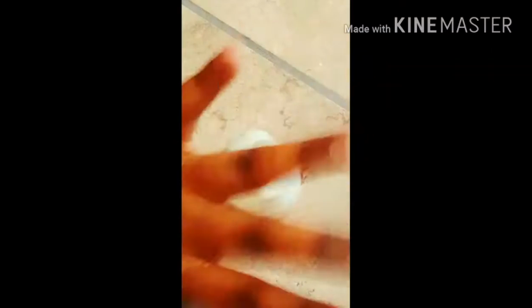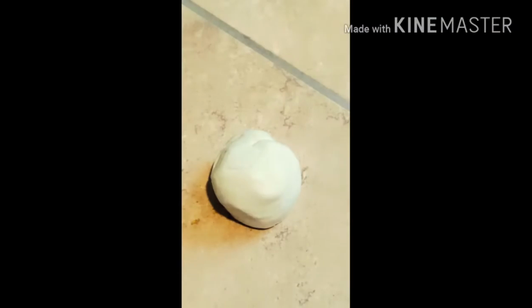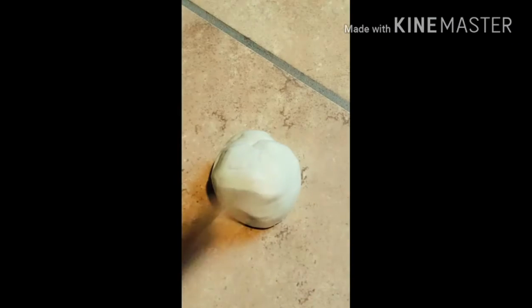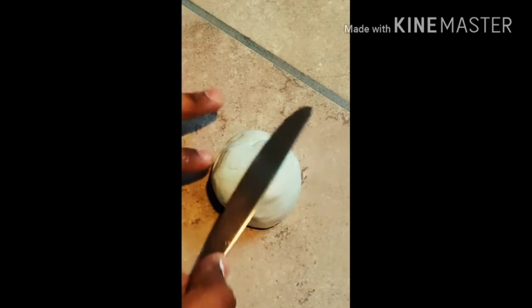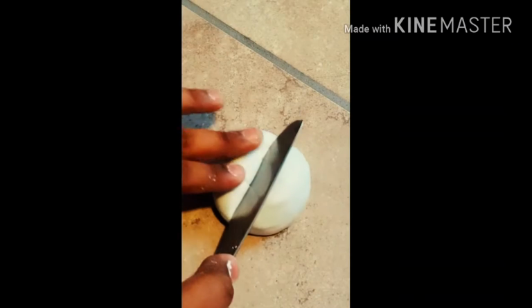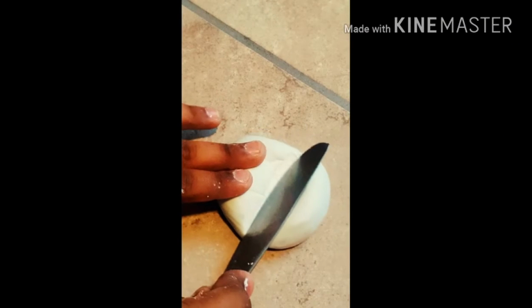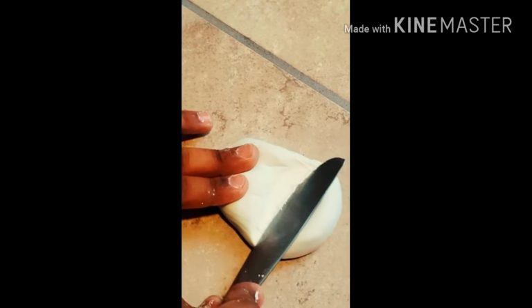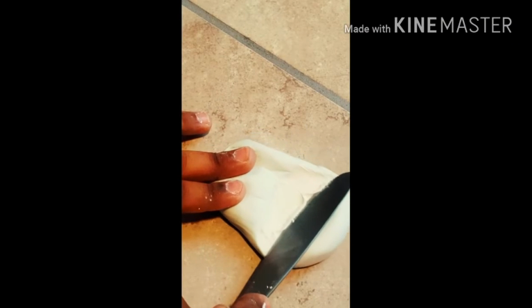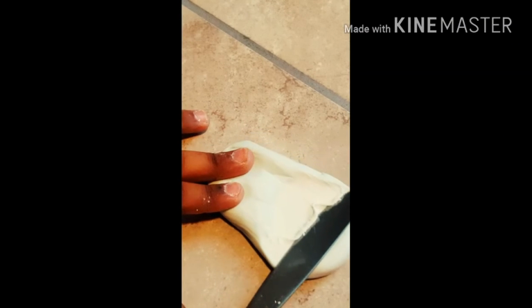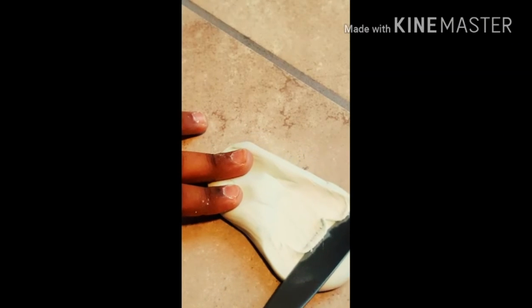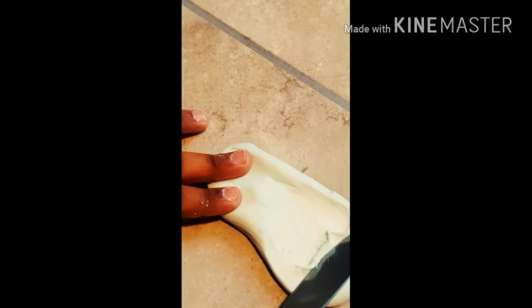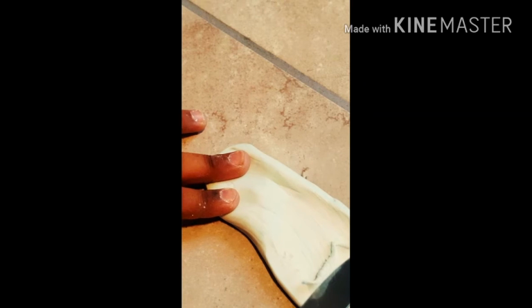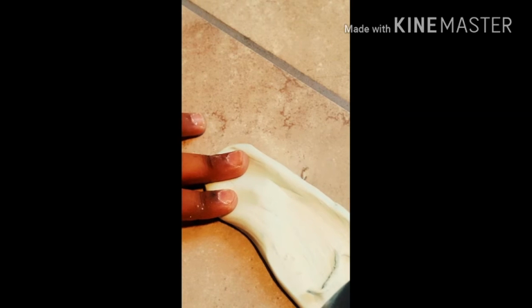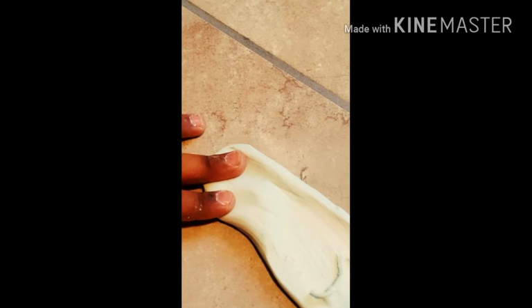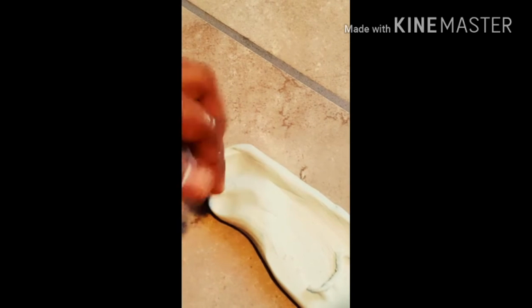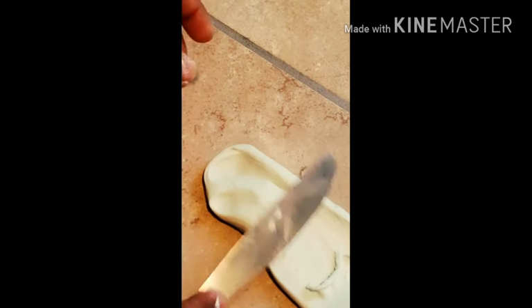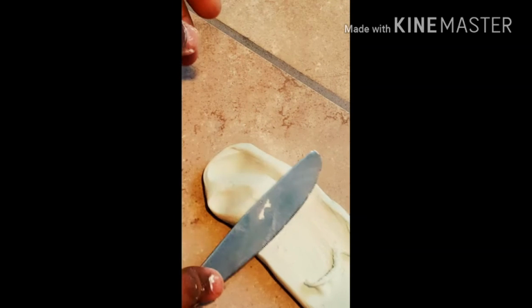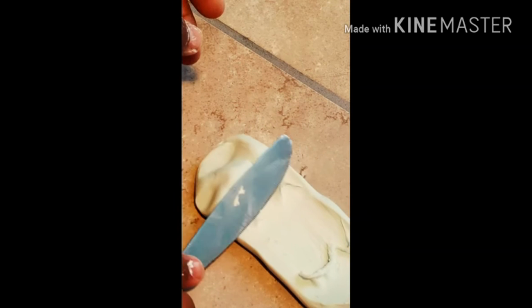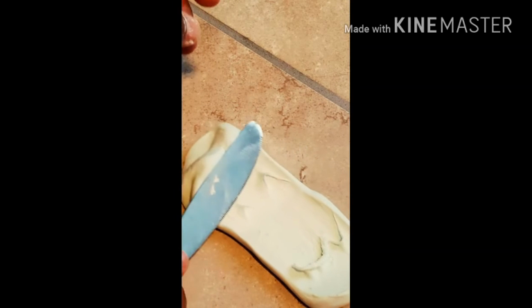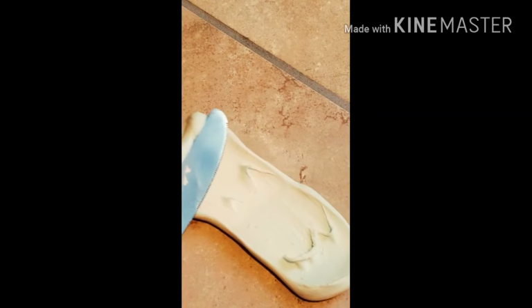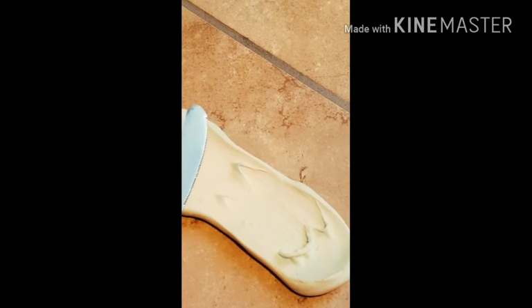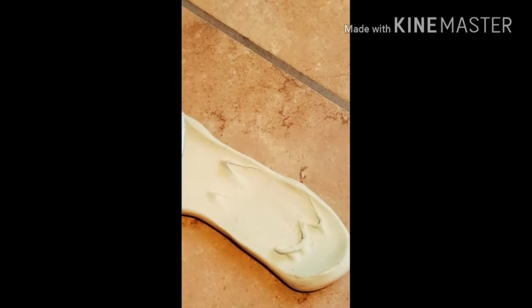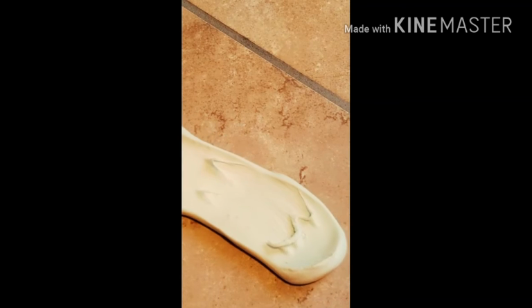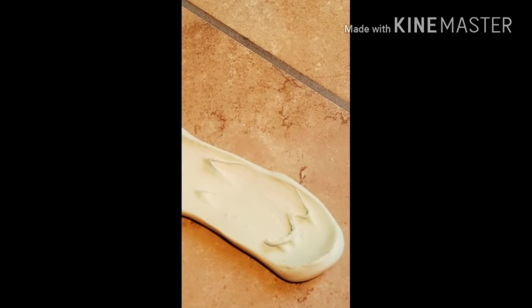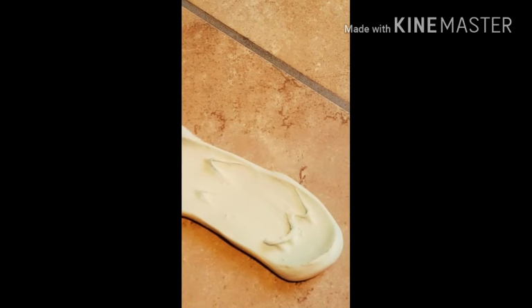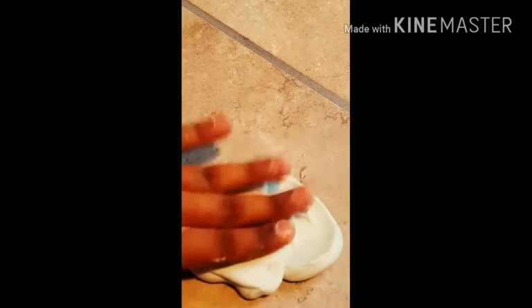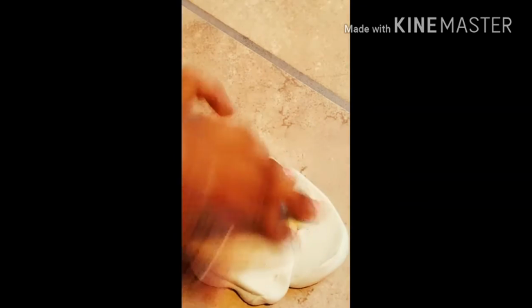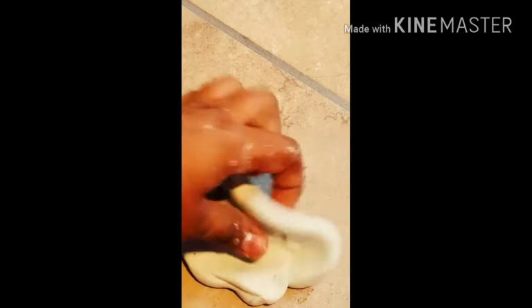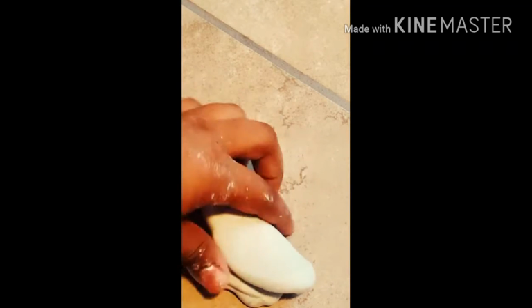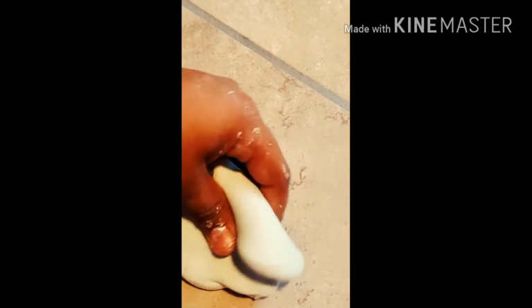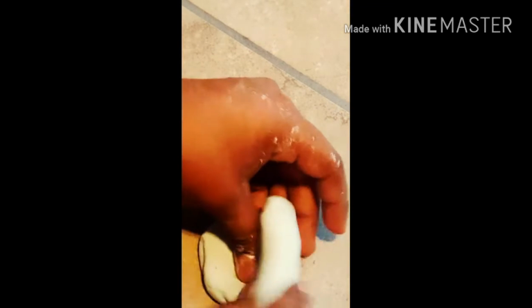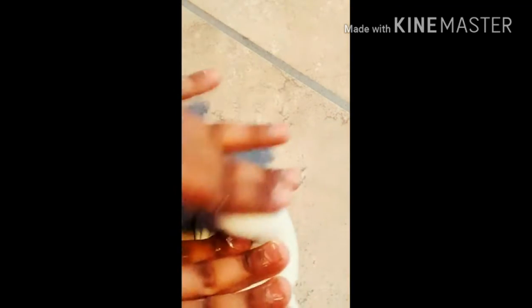Hey guys, welcome back to my channel. So with today's video, this is actually a late trend or whatever — I'm barely doing it right now — but today I'm going to tell you guys how to make two-ingredient butter slime. Yes, okay.